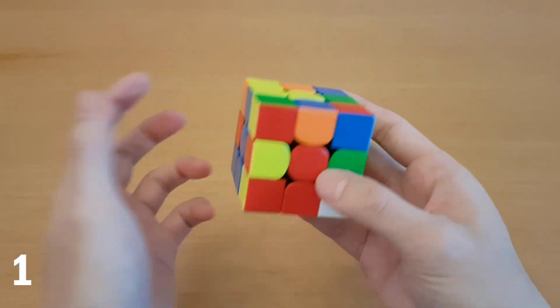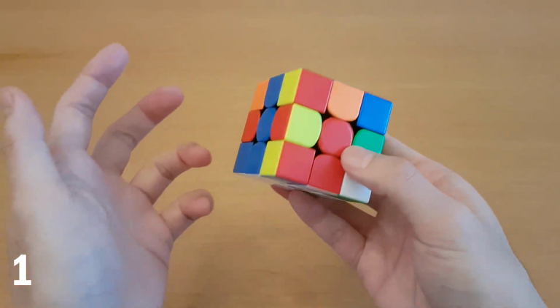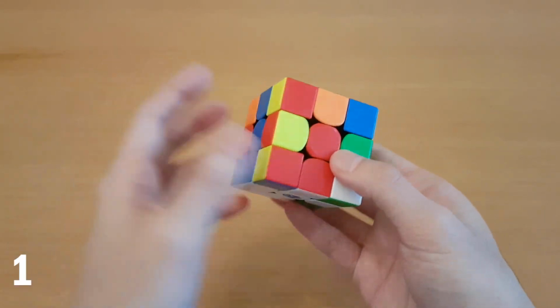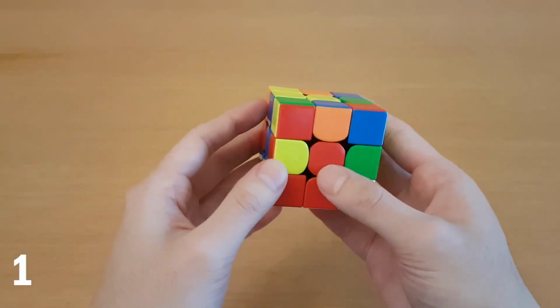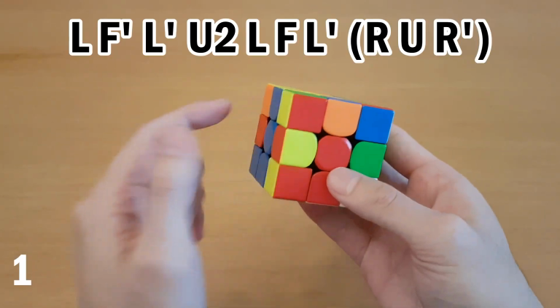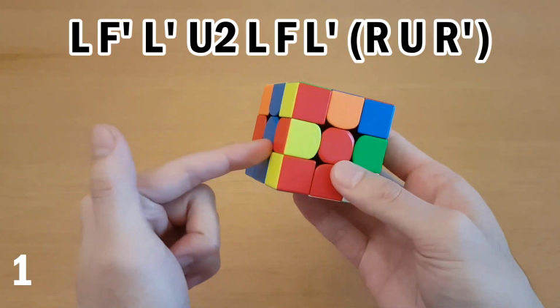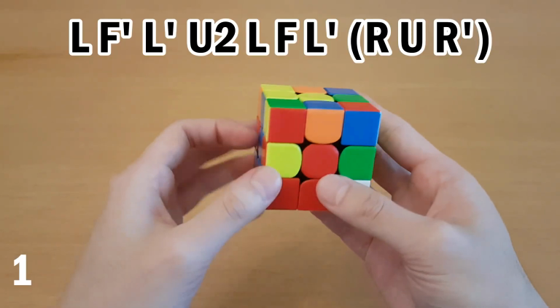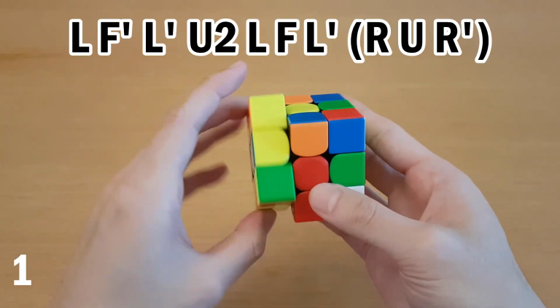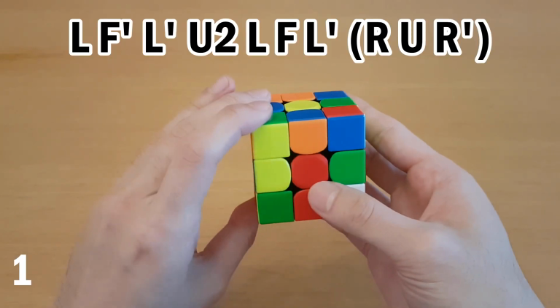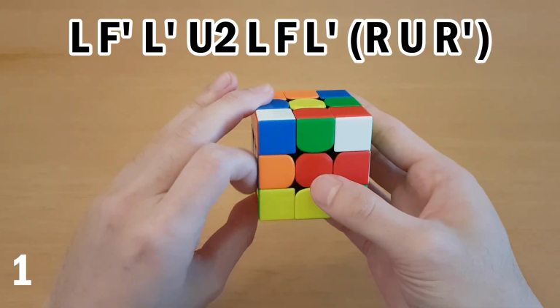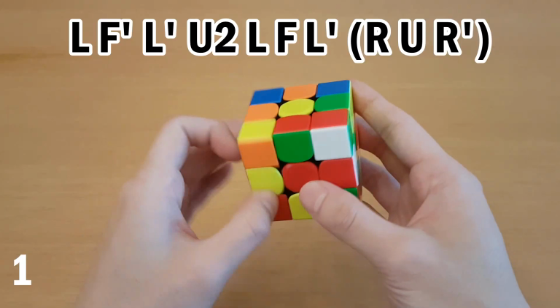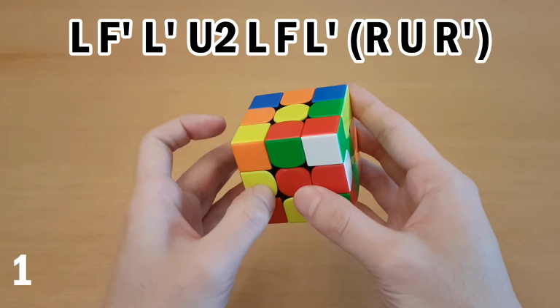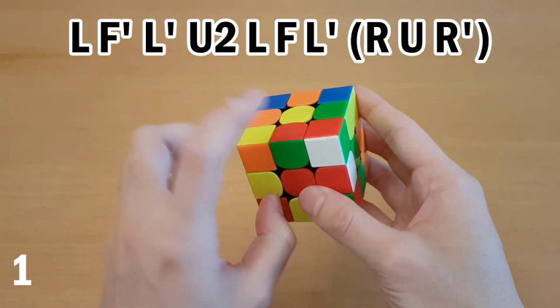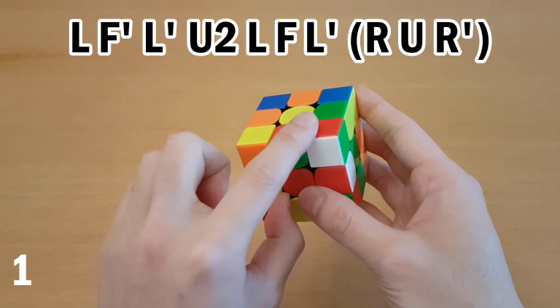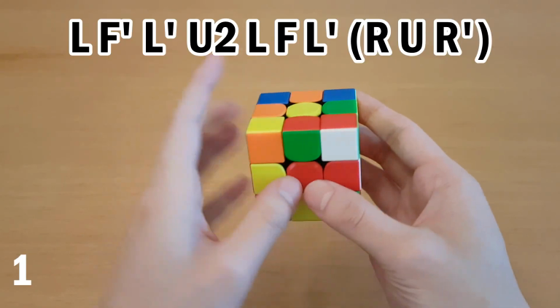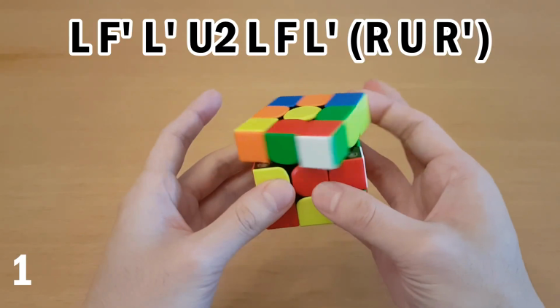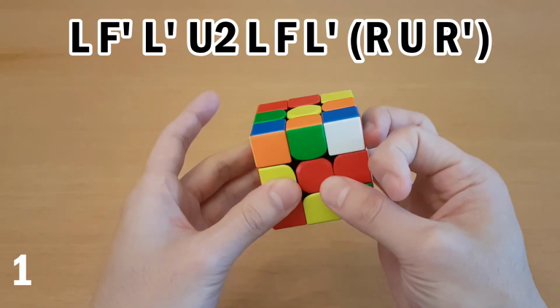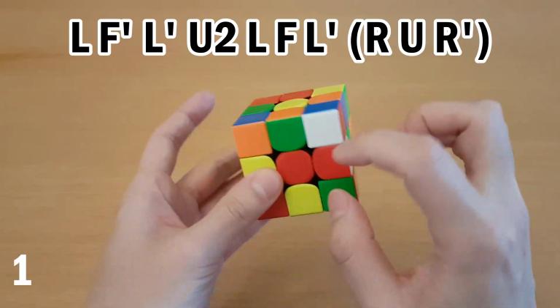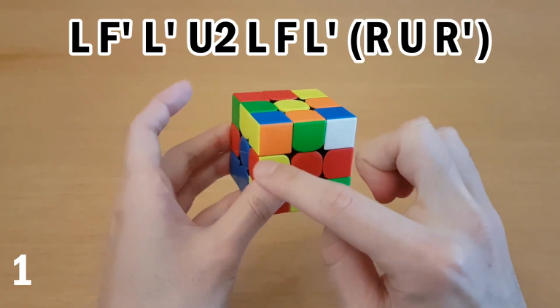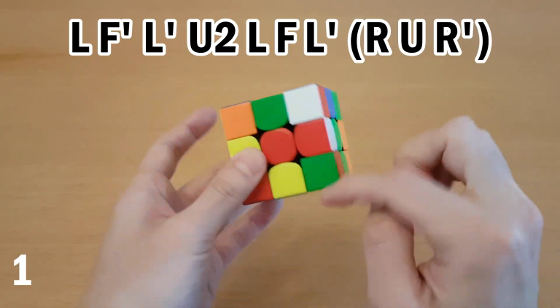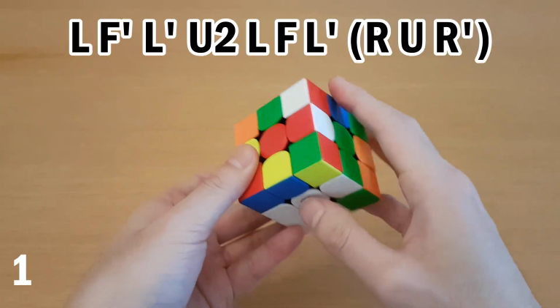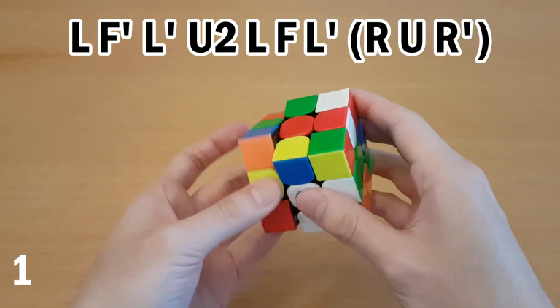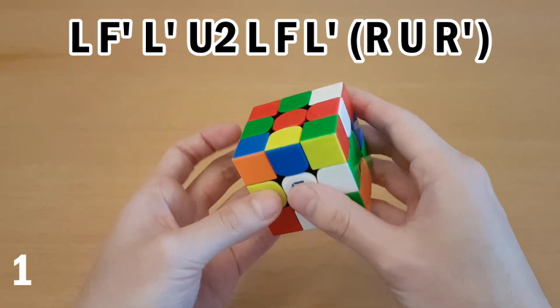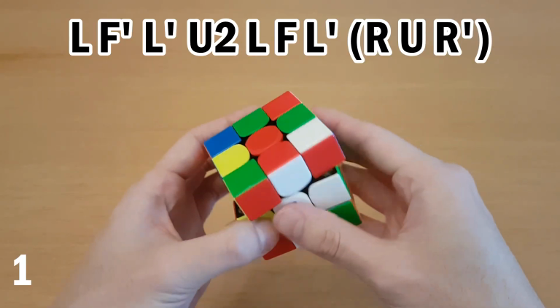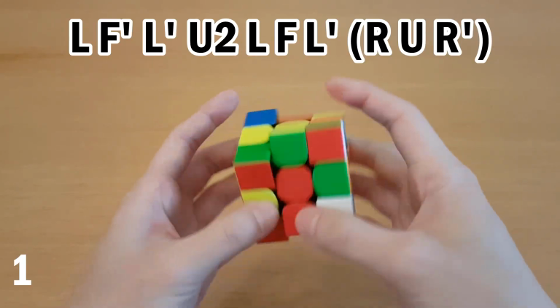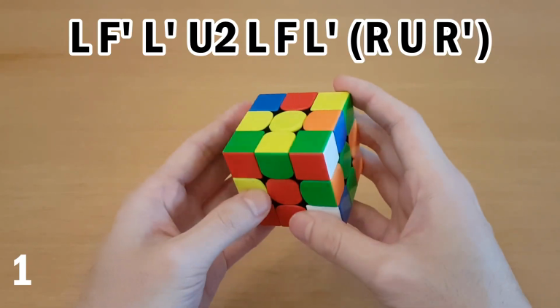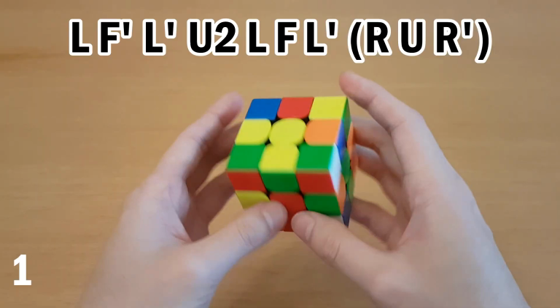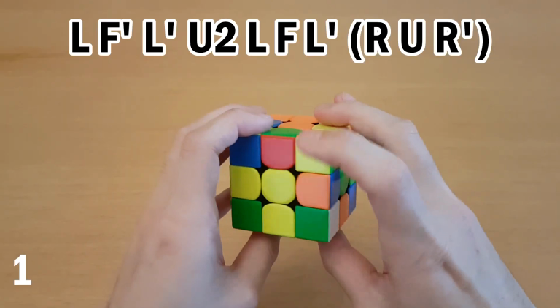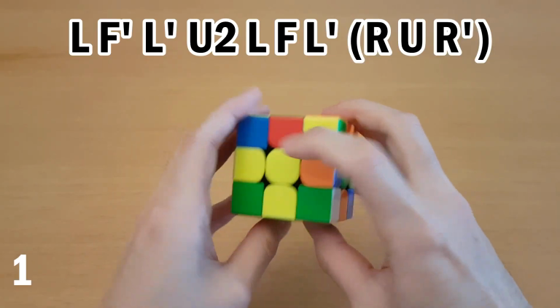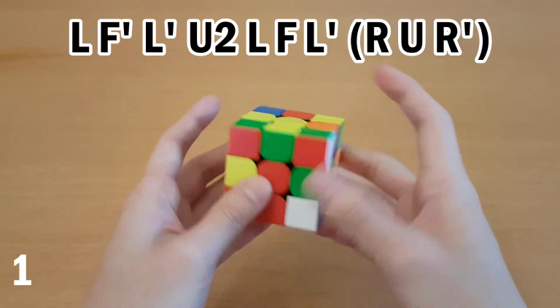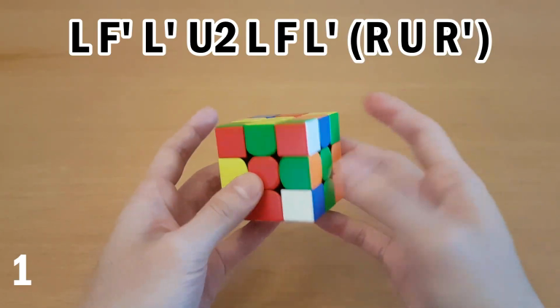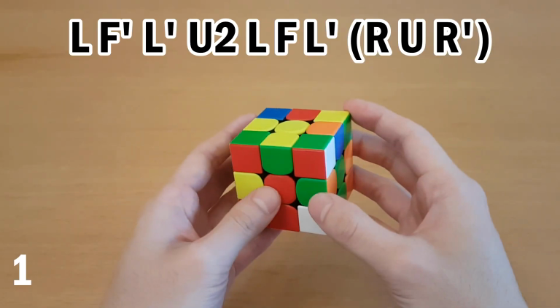Another intuitive way of thinking about it is you're doing L, F', L' with your left hand, U2, and then doing the reverse to put this cross edge back in. And that's the same moves.